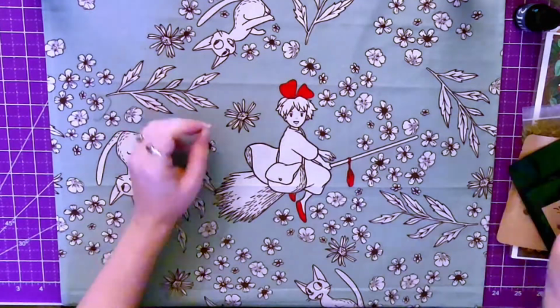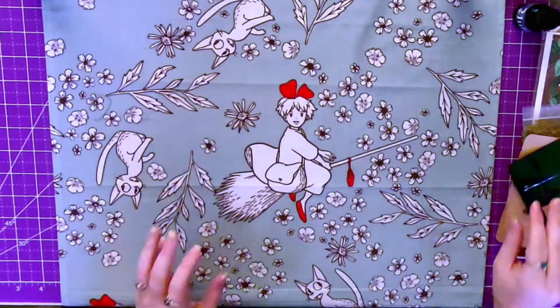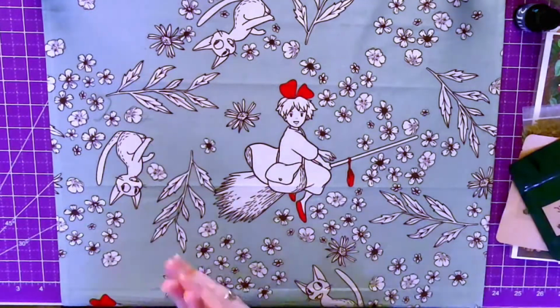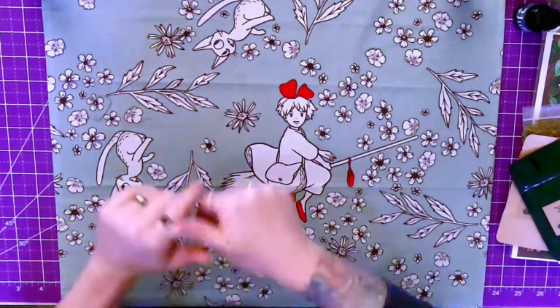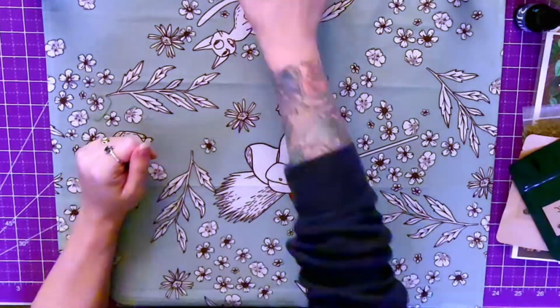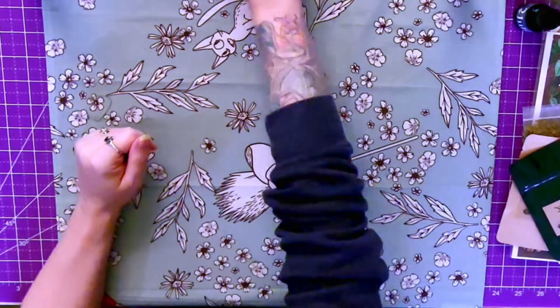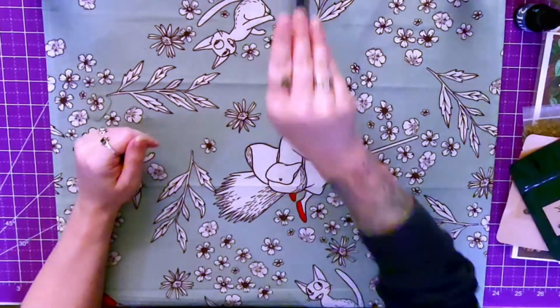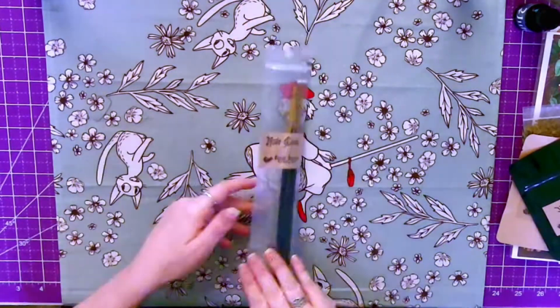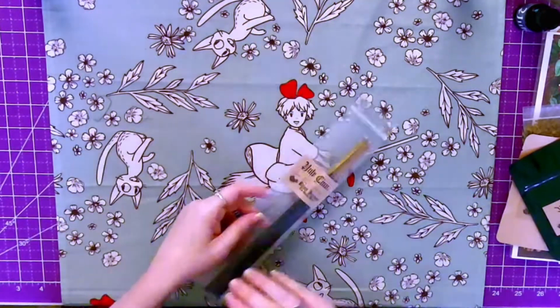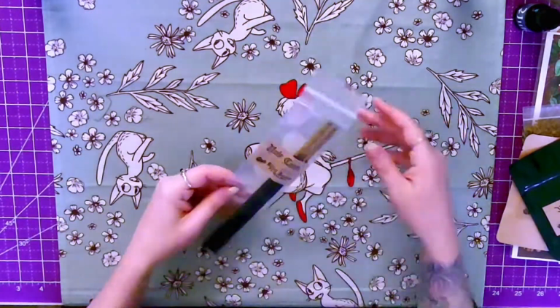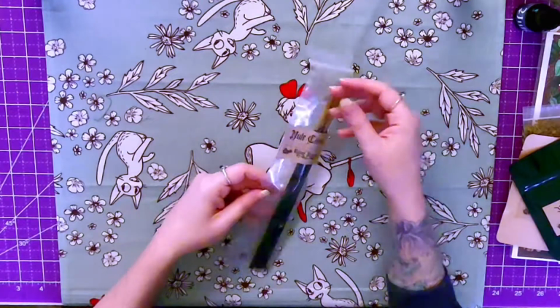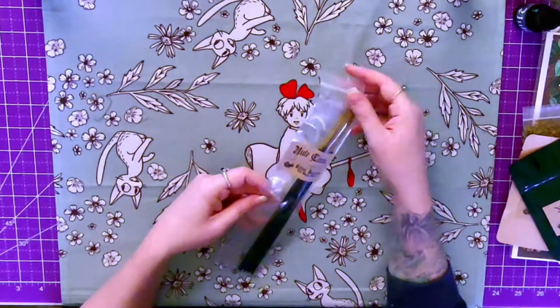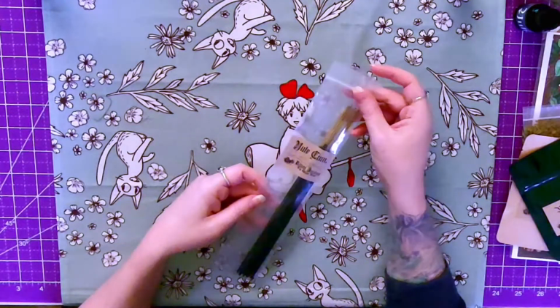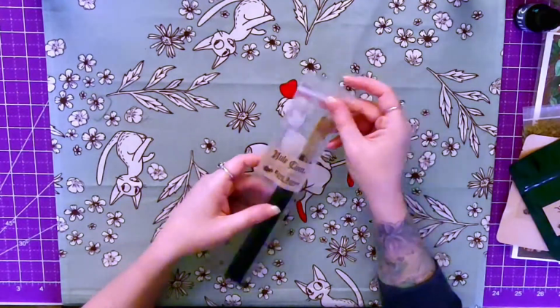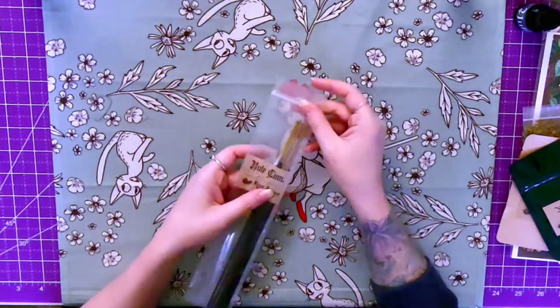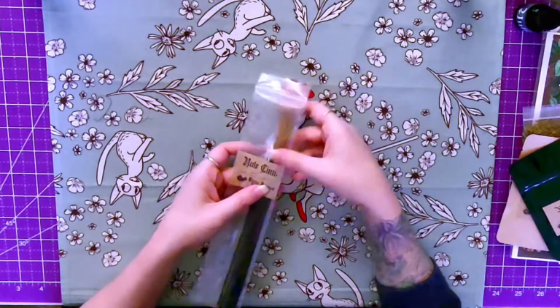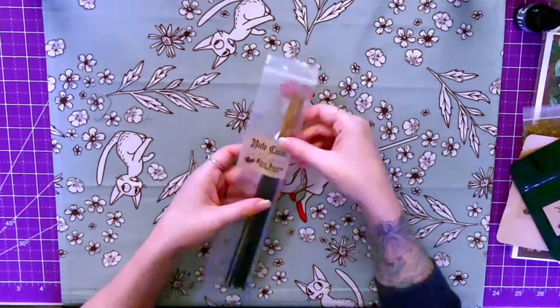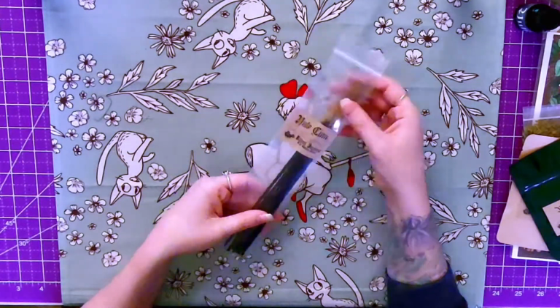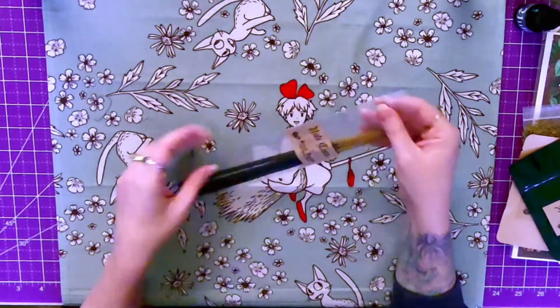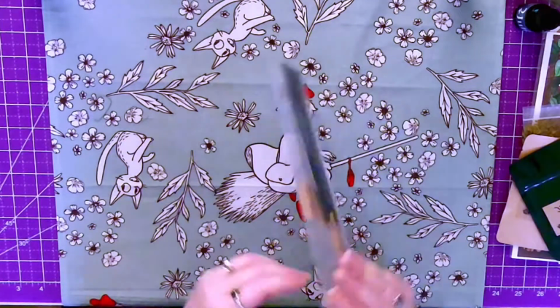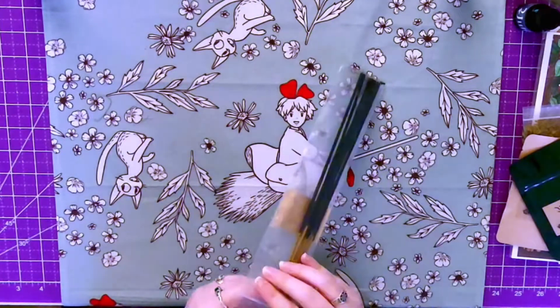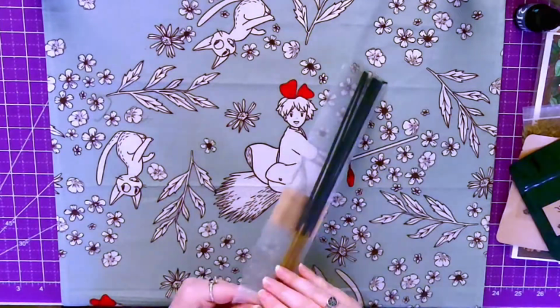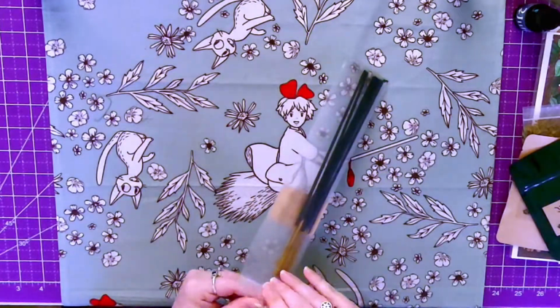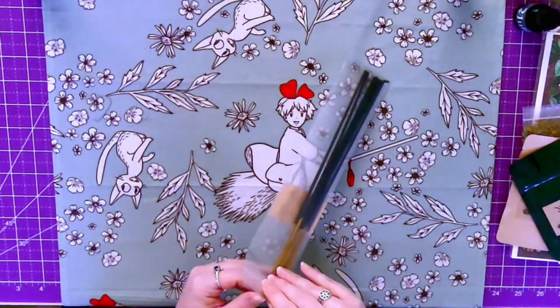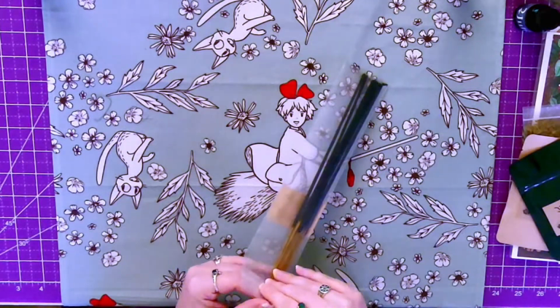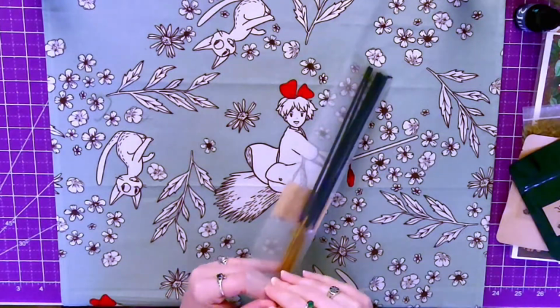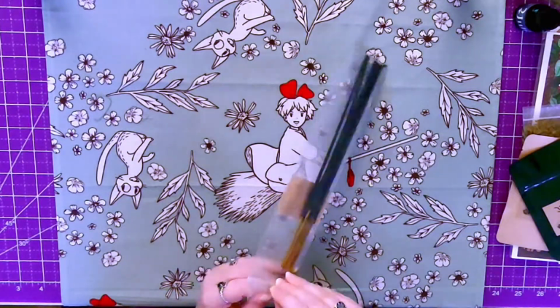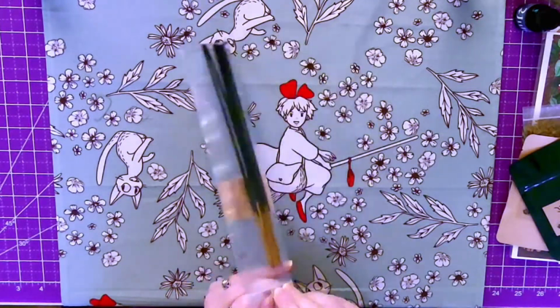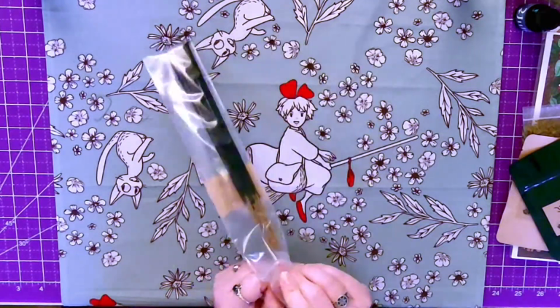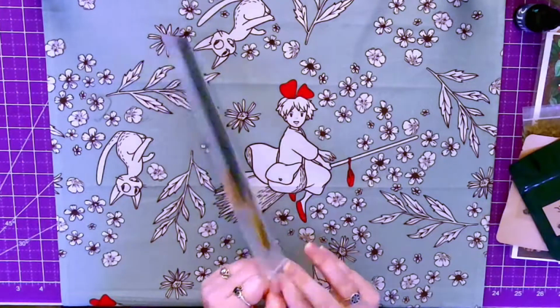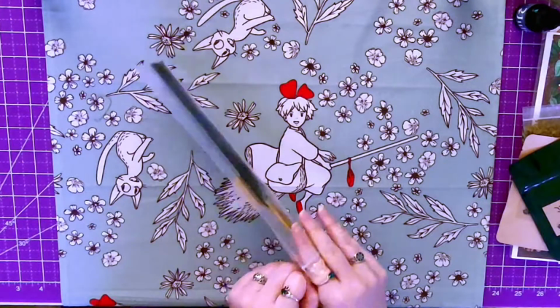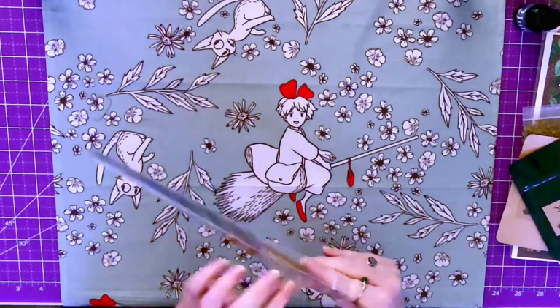We have Yule cinnamon incense sticks, and I'm guessing it's going to smell like cinnamon — and it does smell like cinnamon. Very nice.